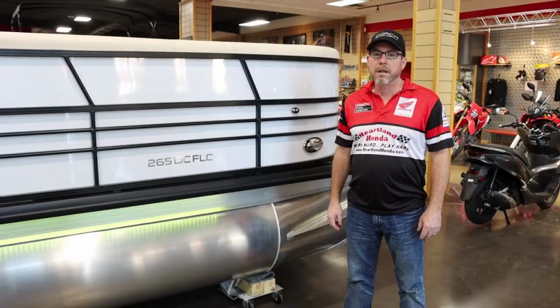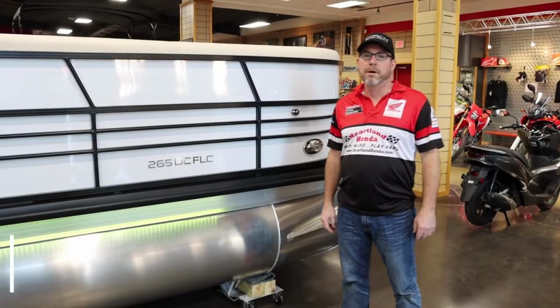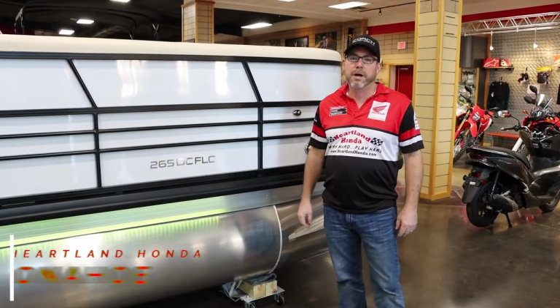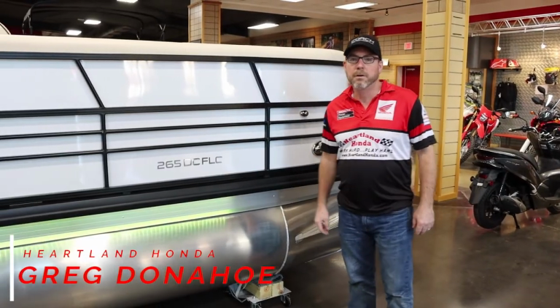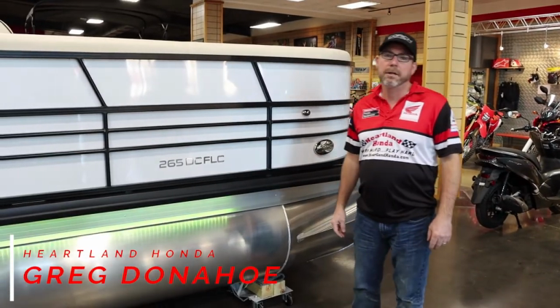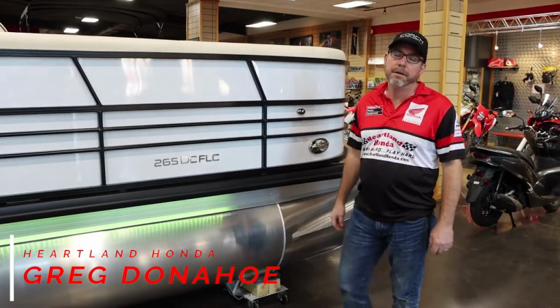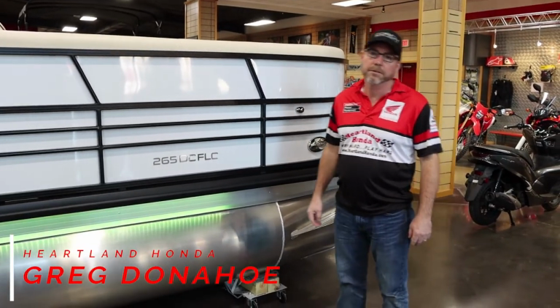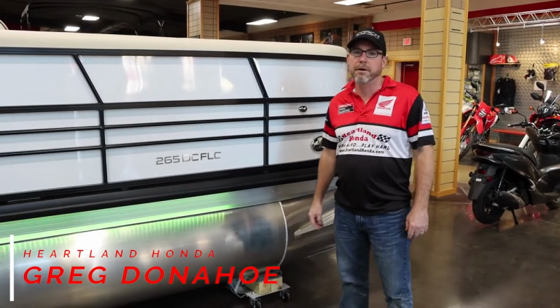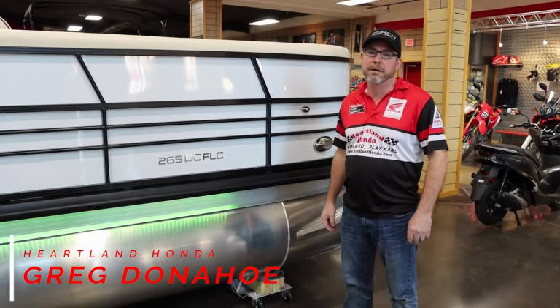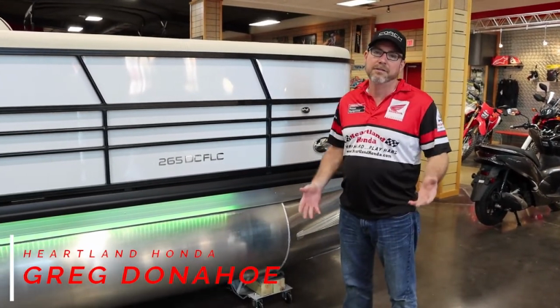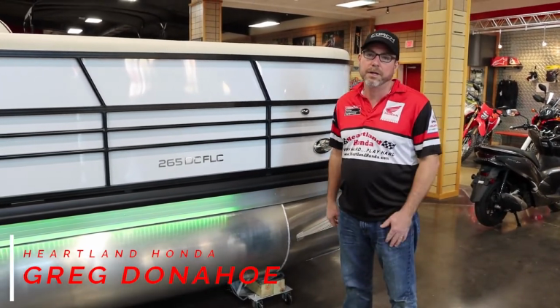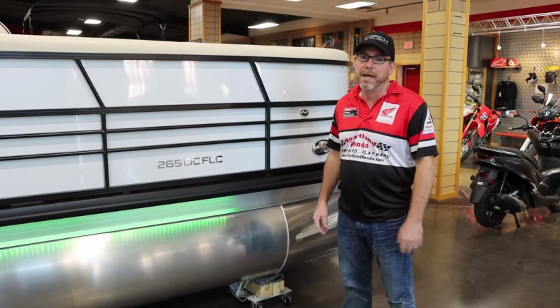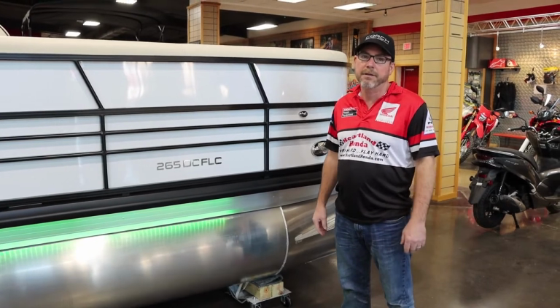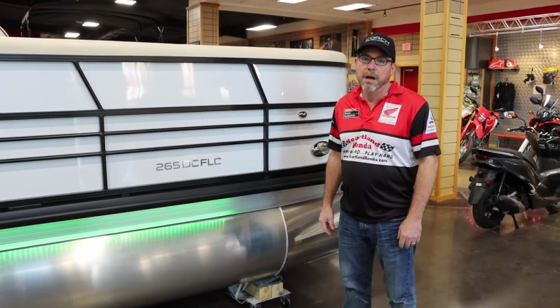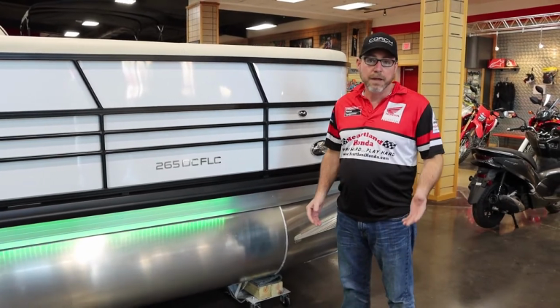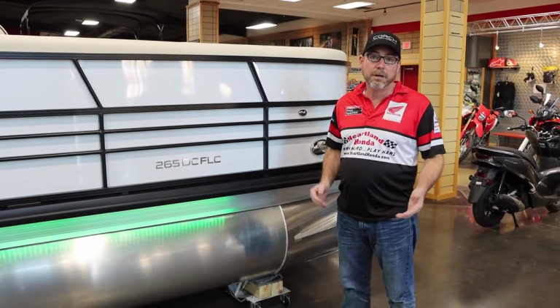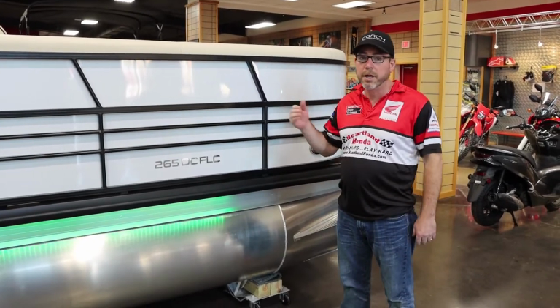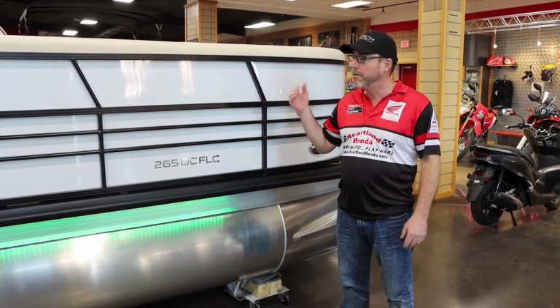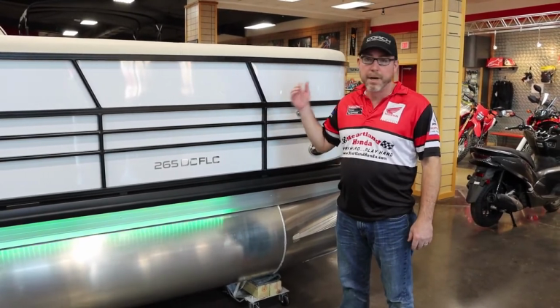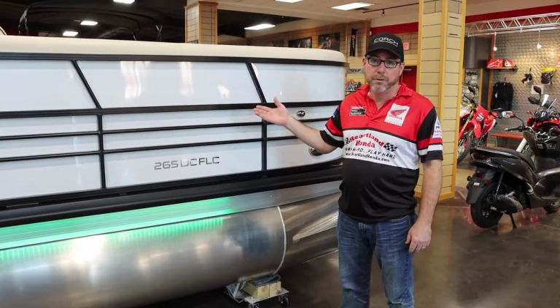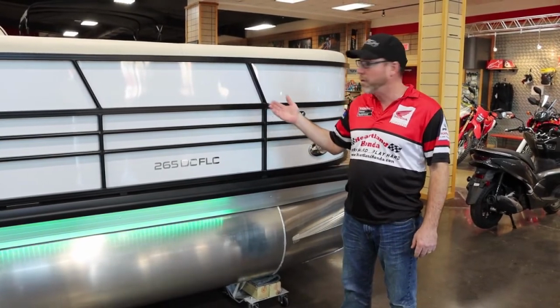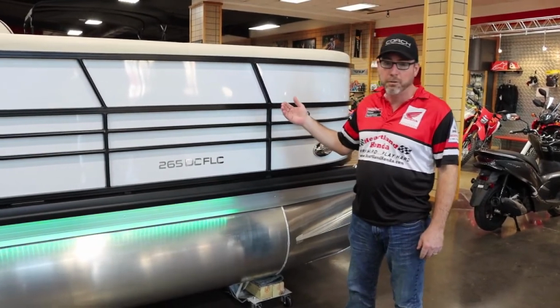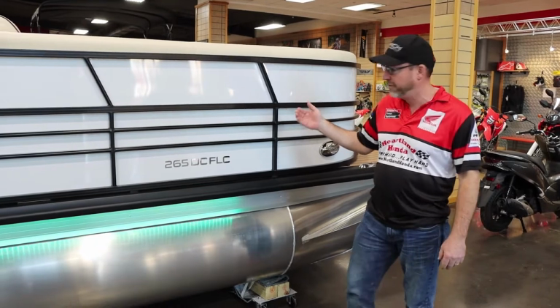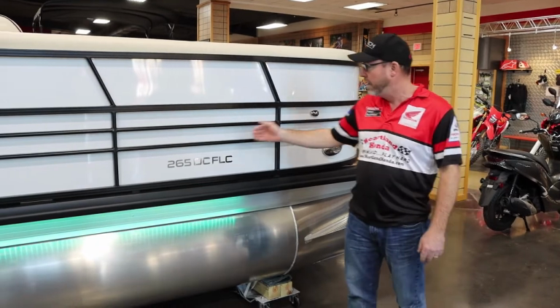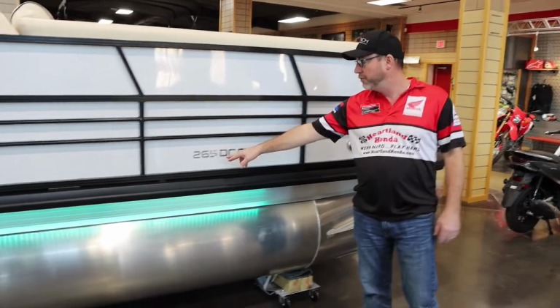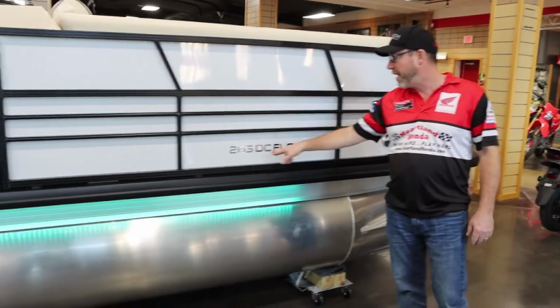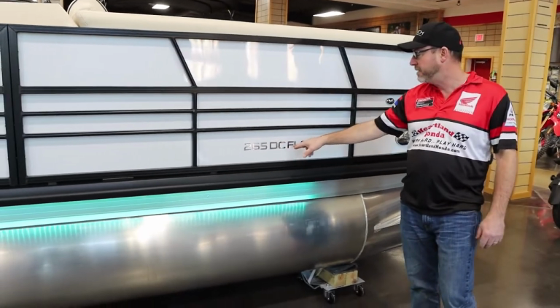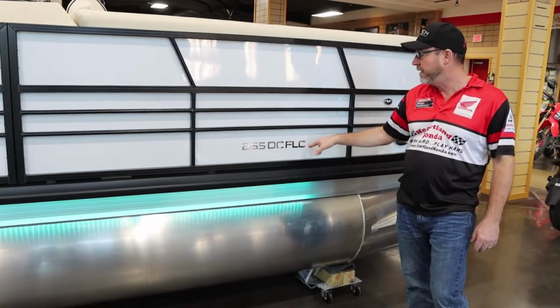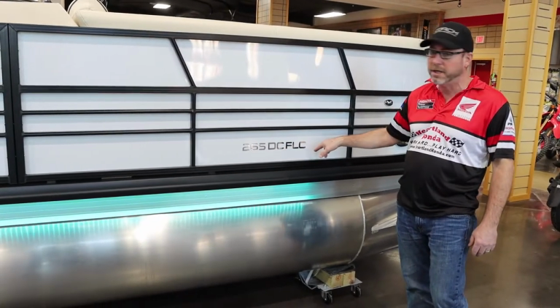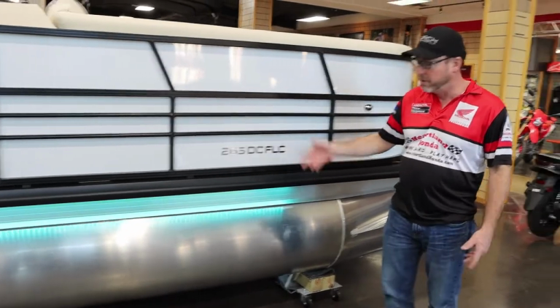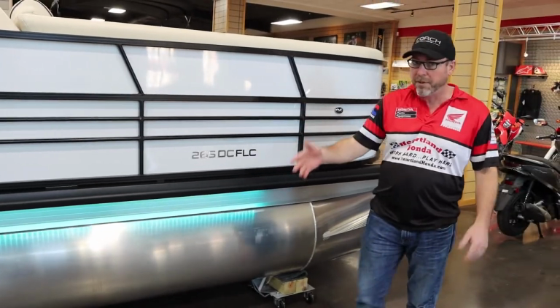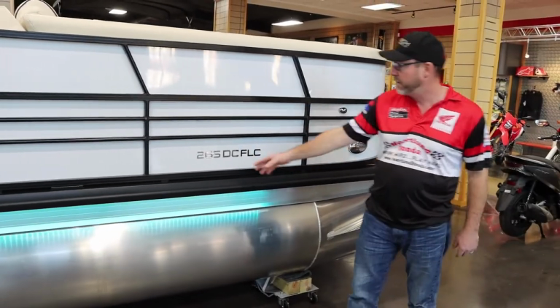Hello everyone. I'm Greg Donahoe with Heartland Honda in Springdale, Arkansas. Today is January 28th. Today we're going to go over a brand new 2021 Coach pontoon, the 265 DCFLC. A couple of things on this: